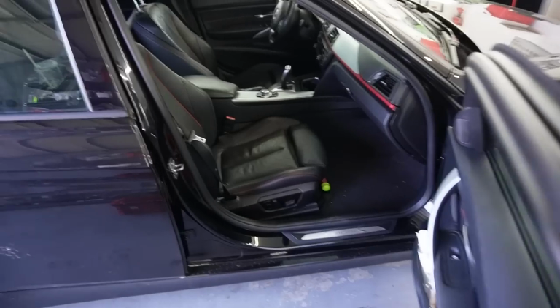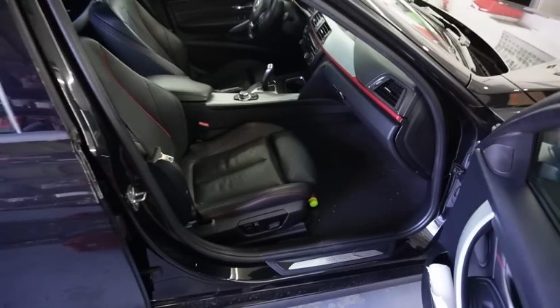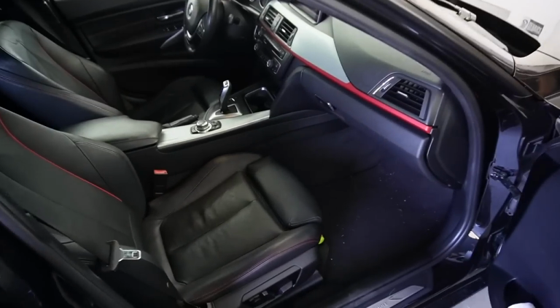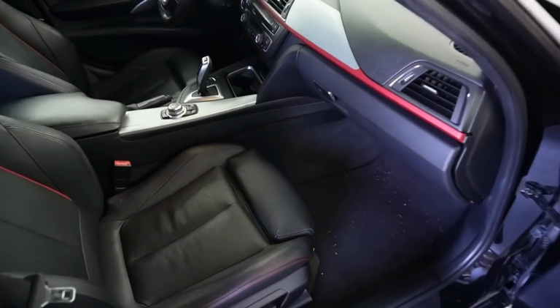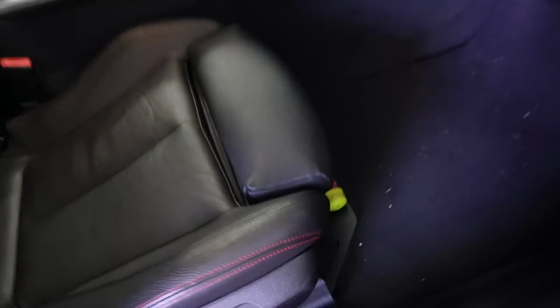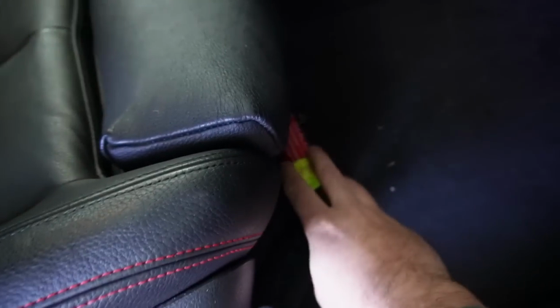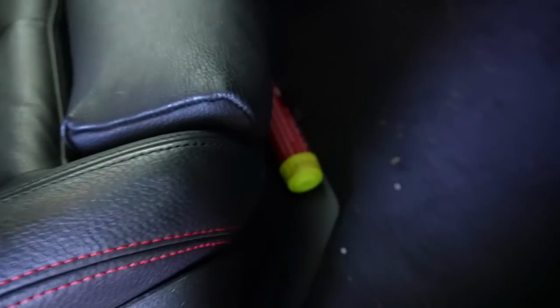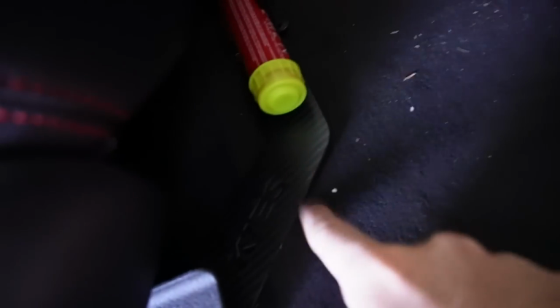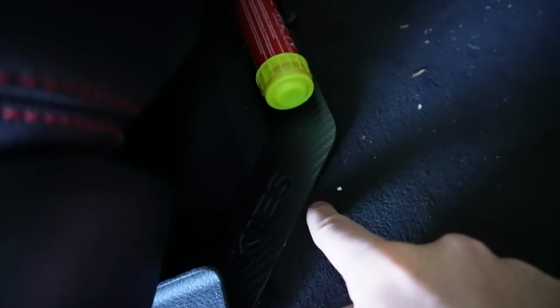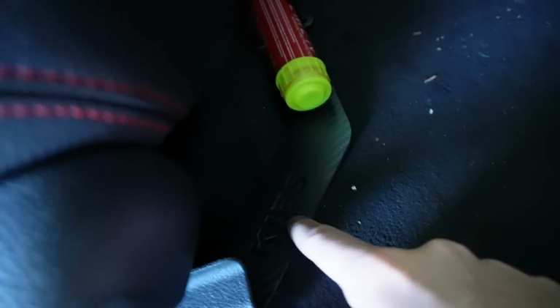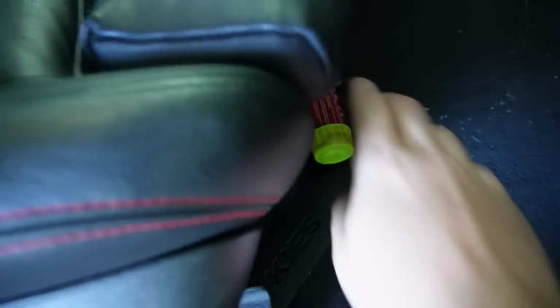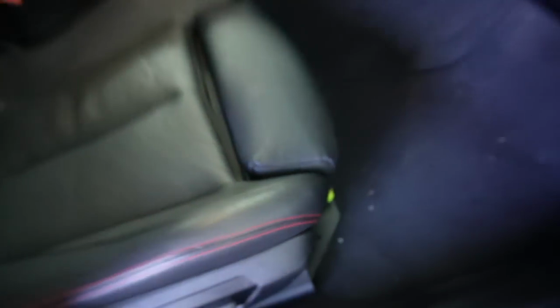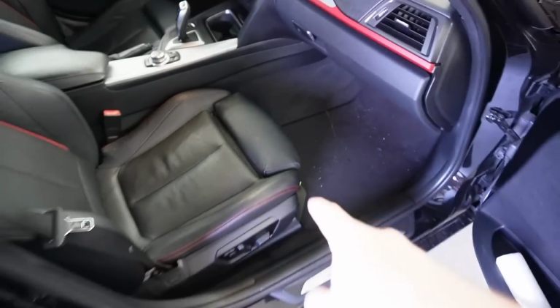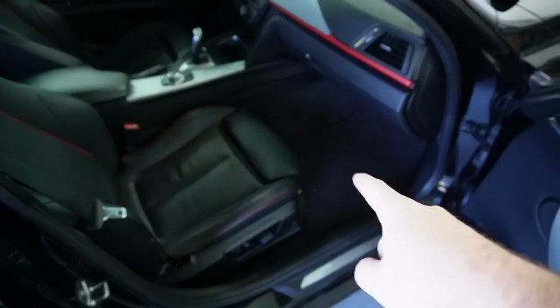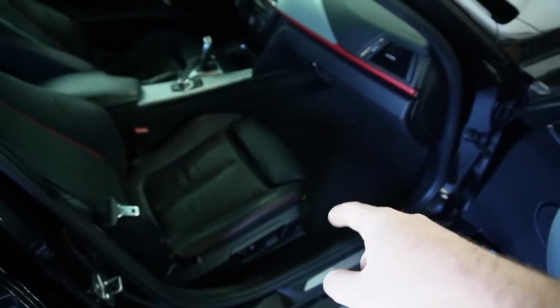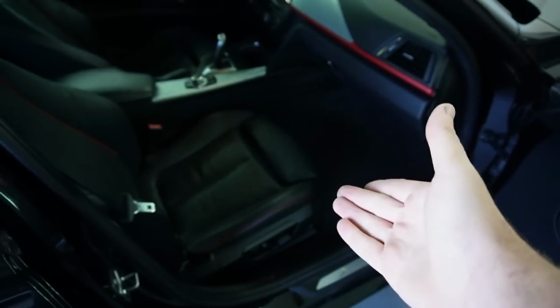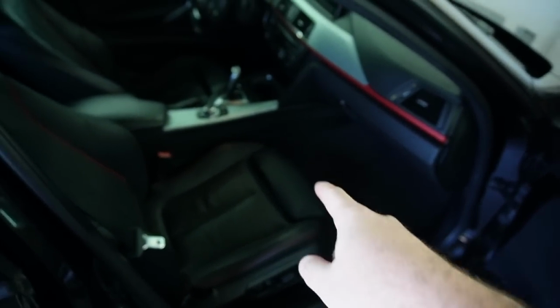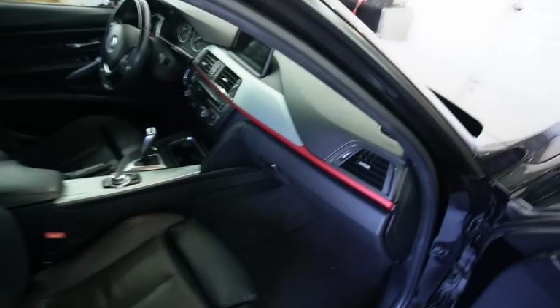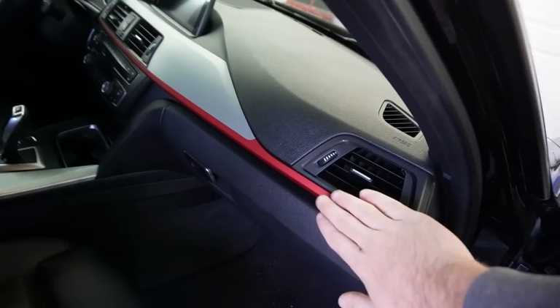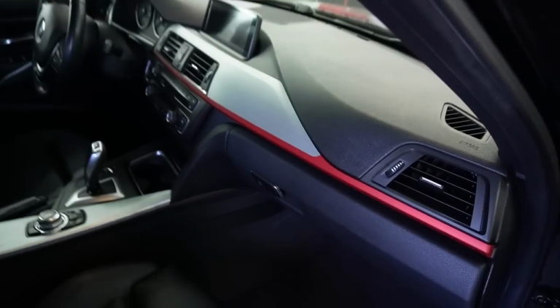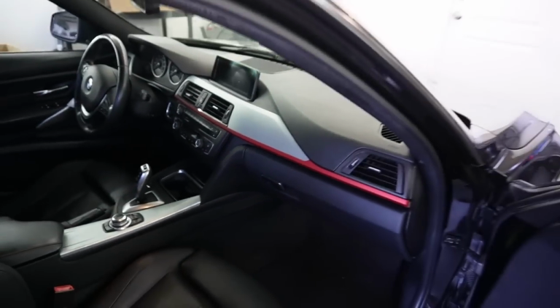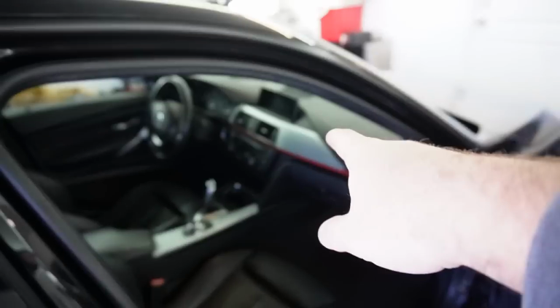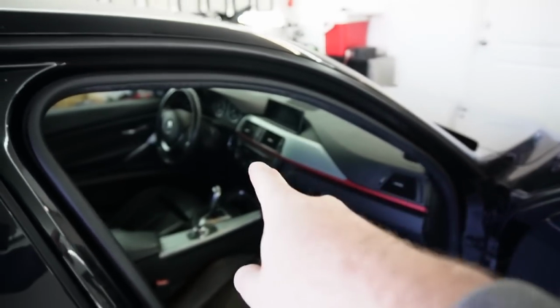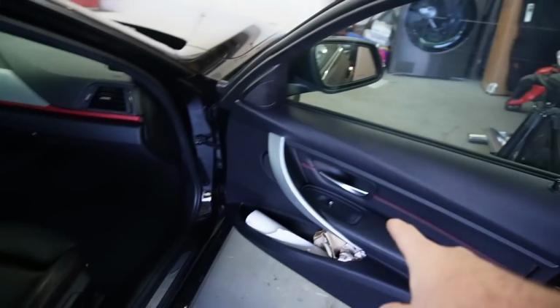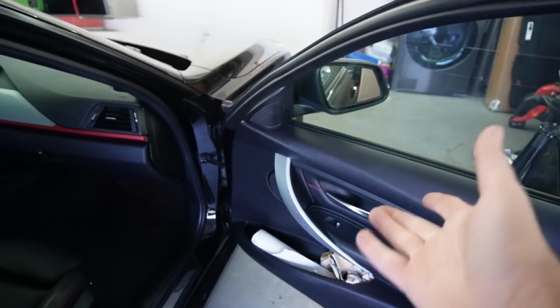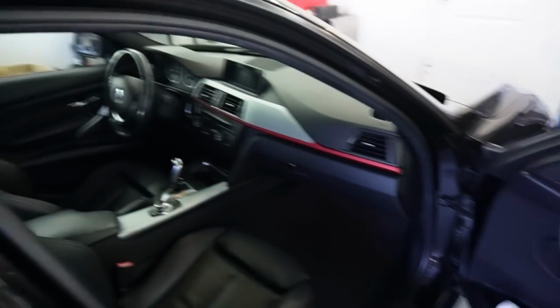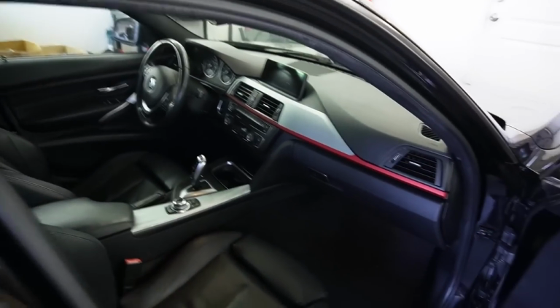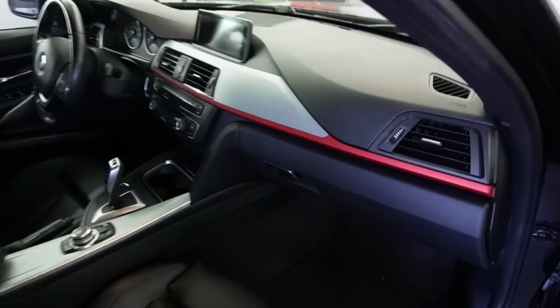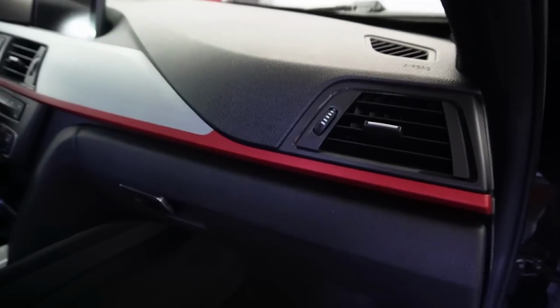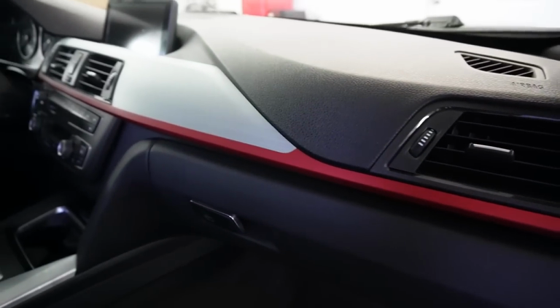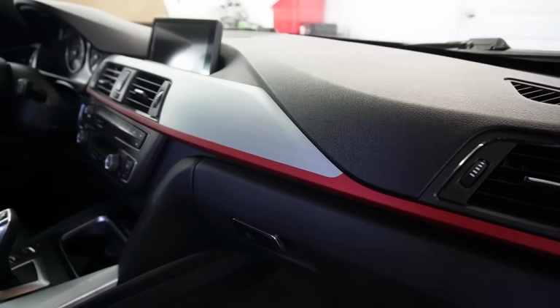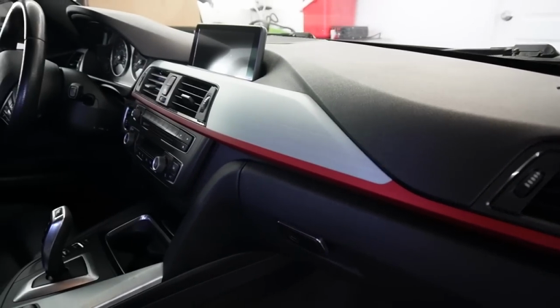And that right there is our second mod — a safety mod: the carbon fiber Keyes bar with the fire extinguisher. I like how it has some carbon fiber and the red matches the red trim over here. I was going to swap out that trim with some carbon fiber trim, but honestly I'm really digging this trim.